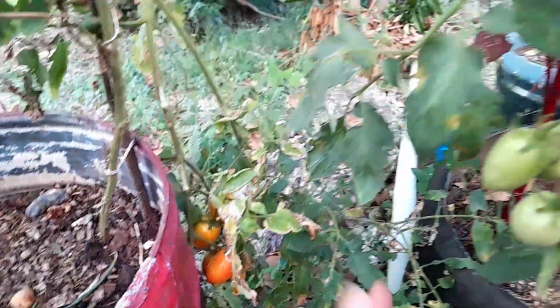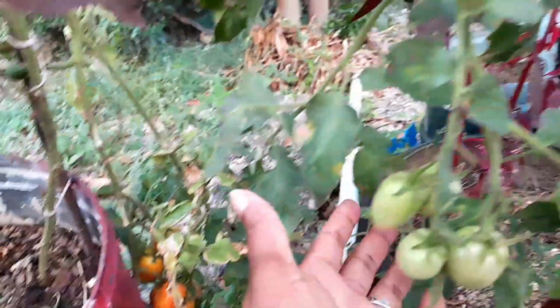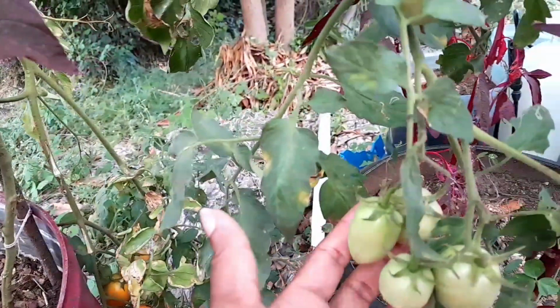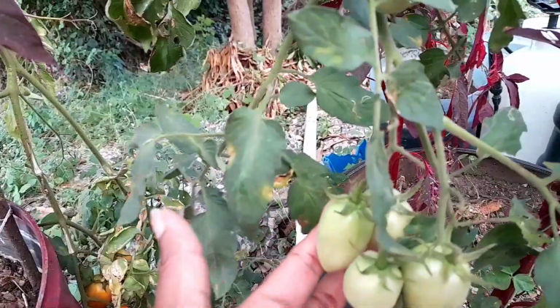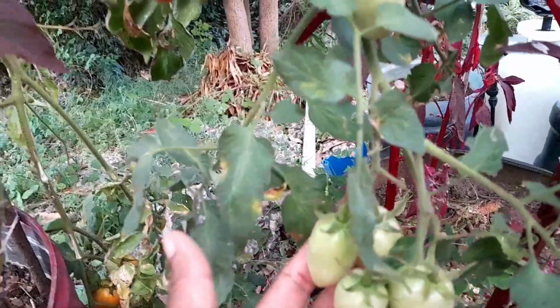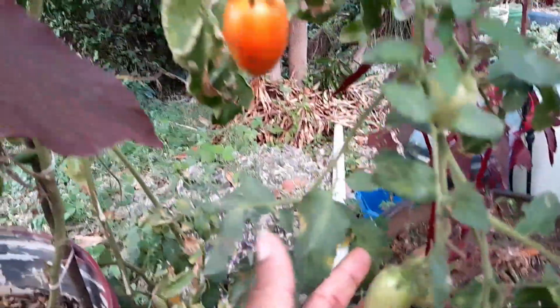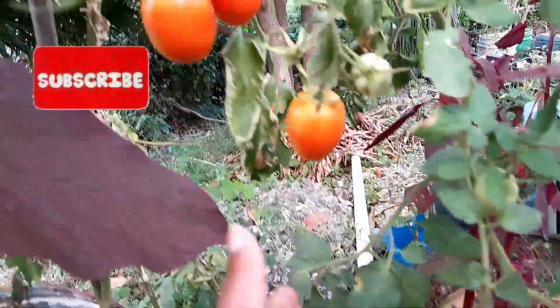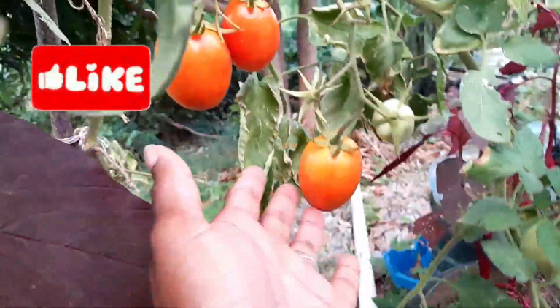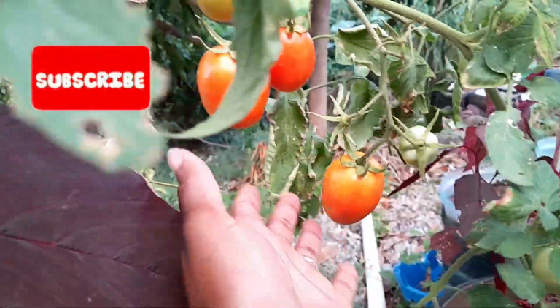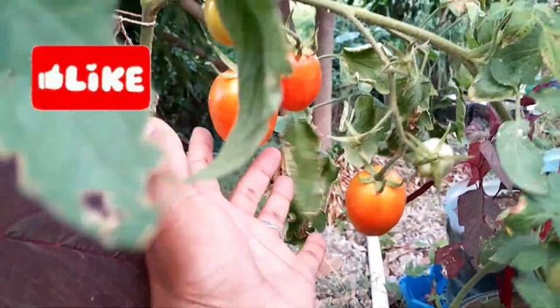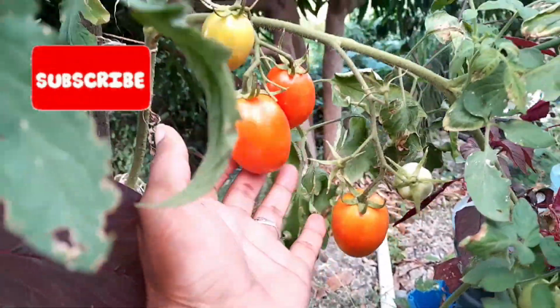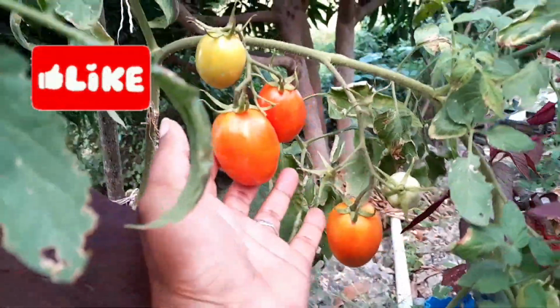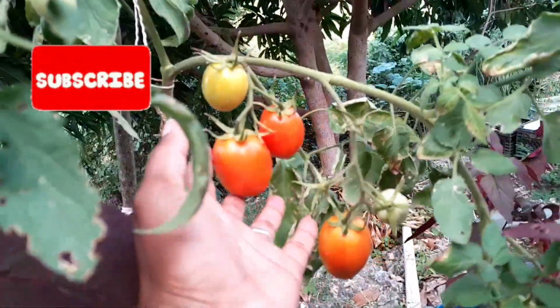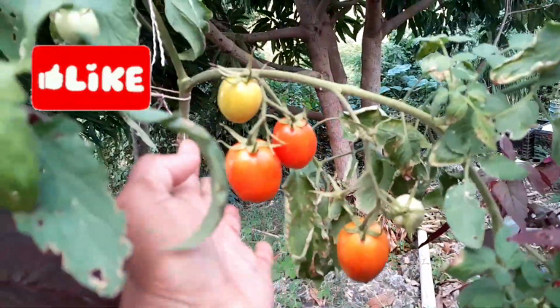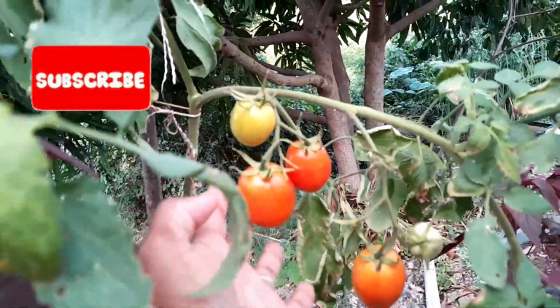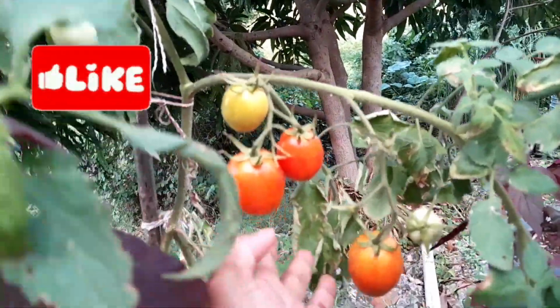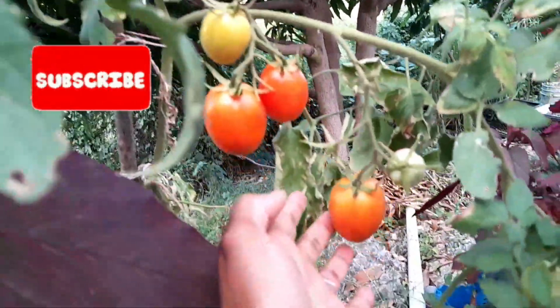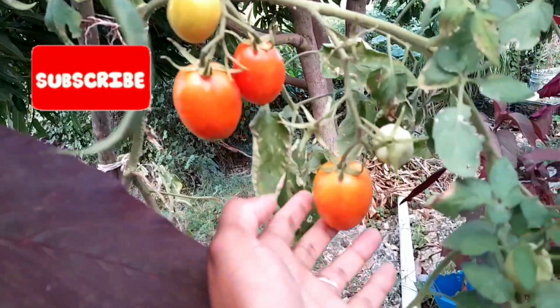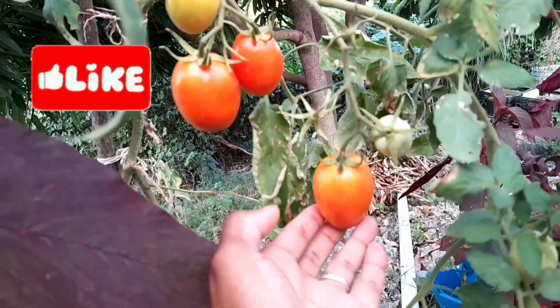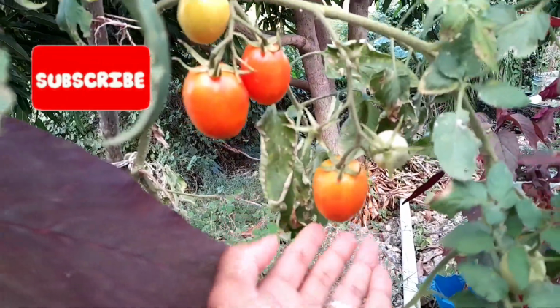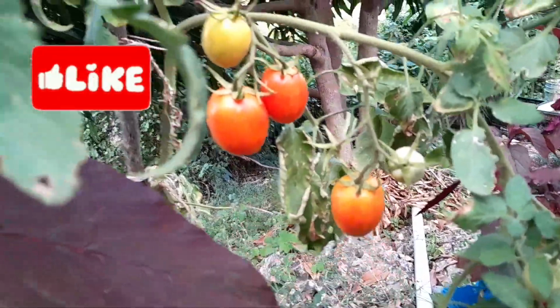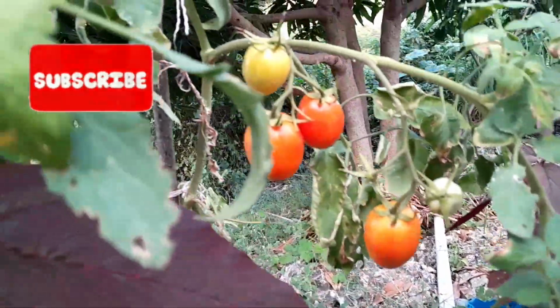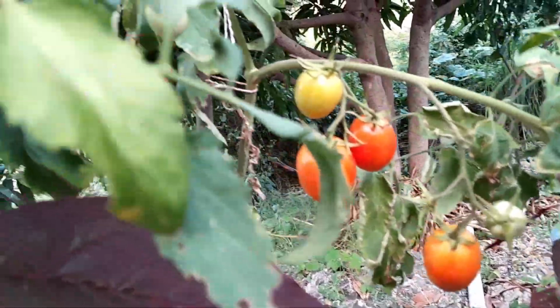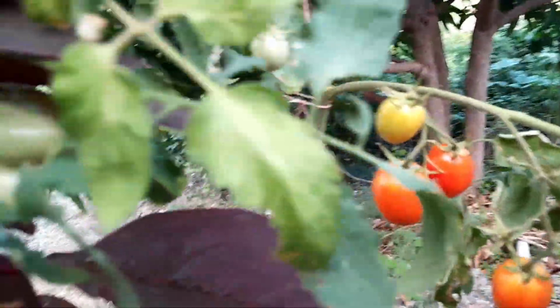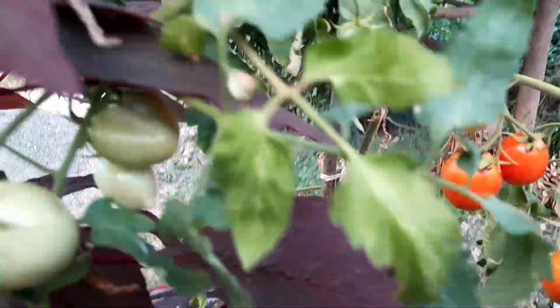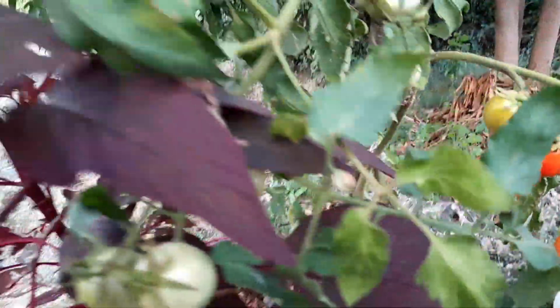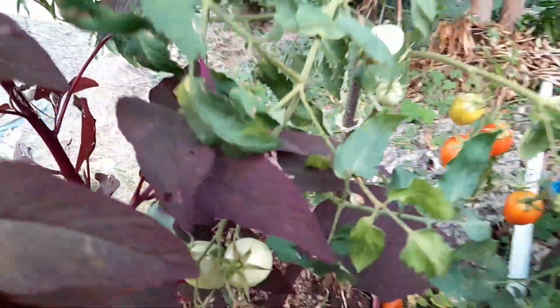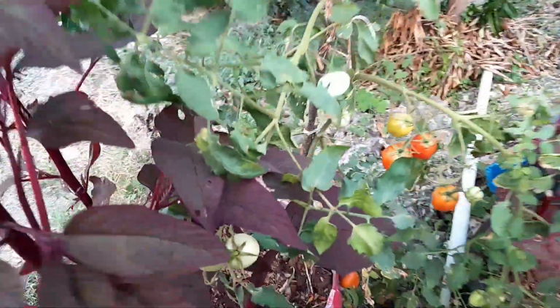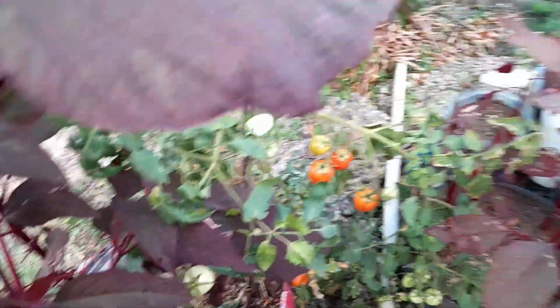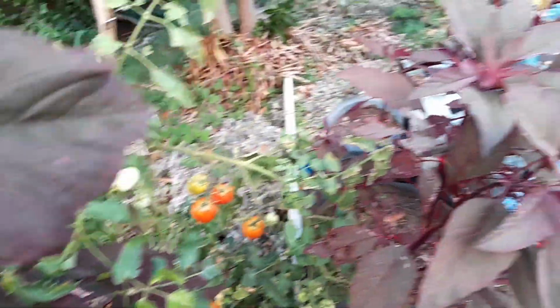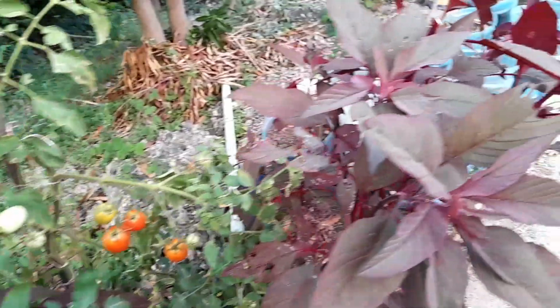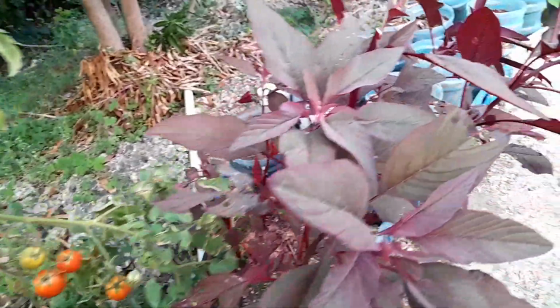I'm just enjoying my tomato. It might not look like much to you or to many, but it means so much that I can finally look at tomatoes in my garden.